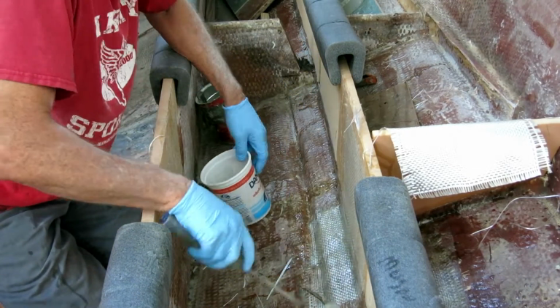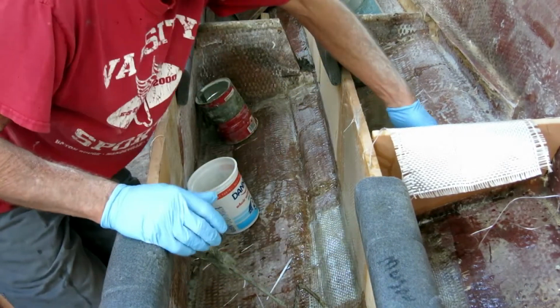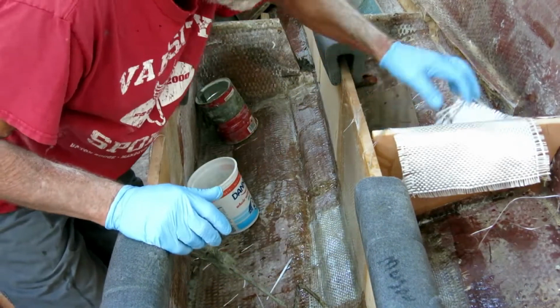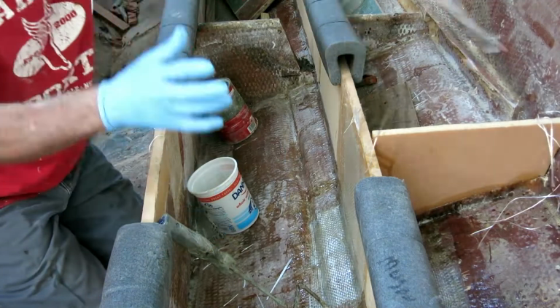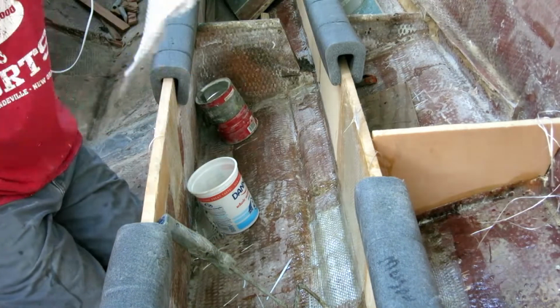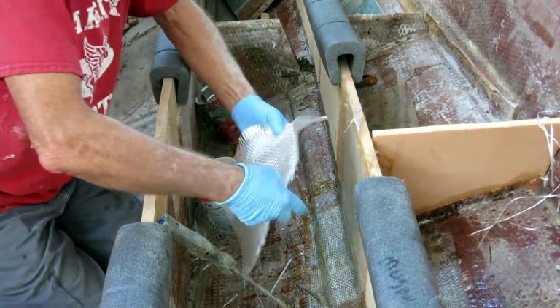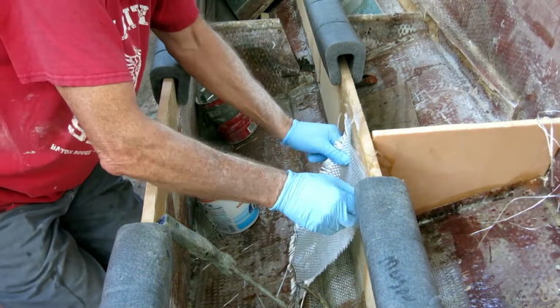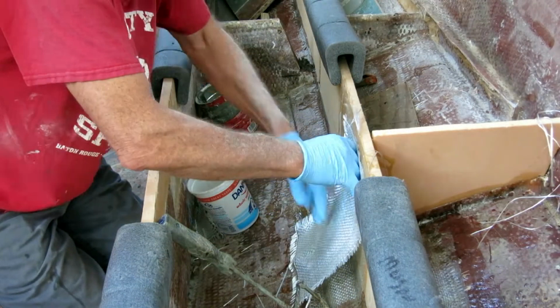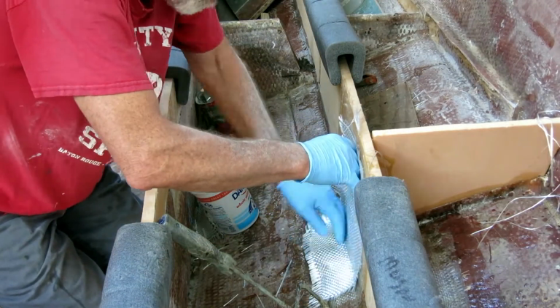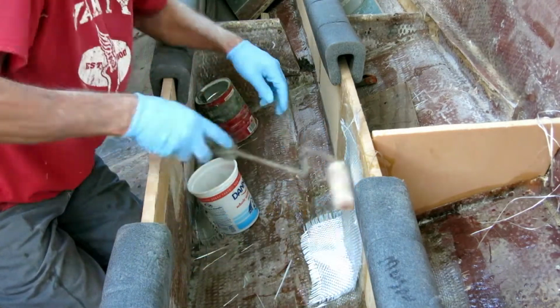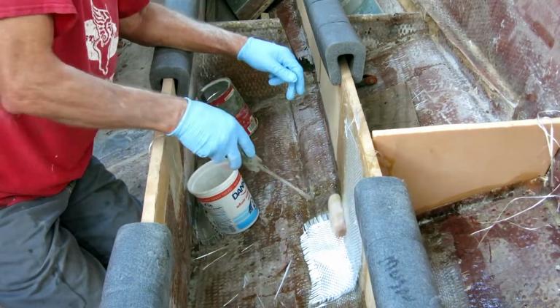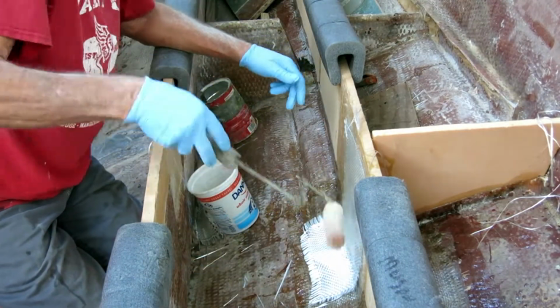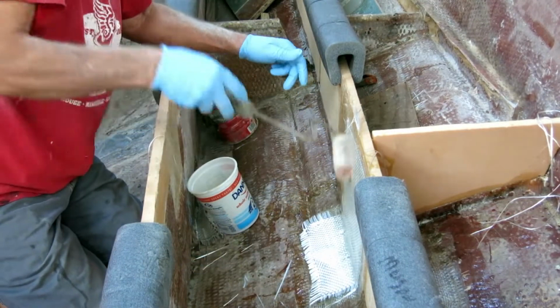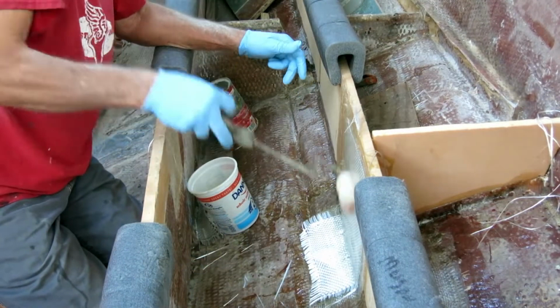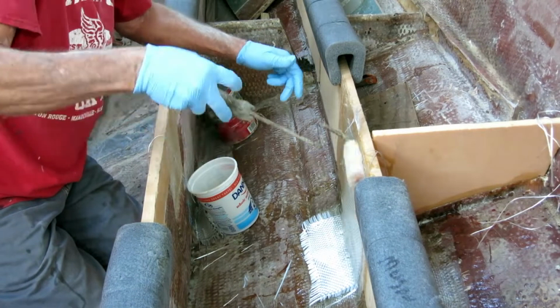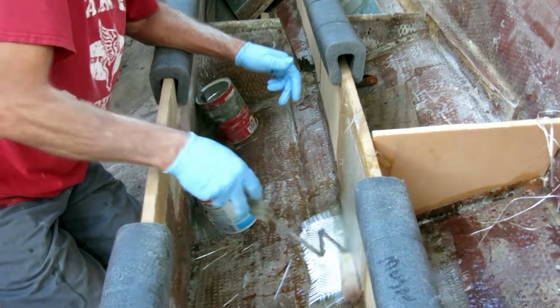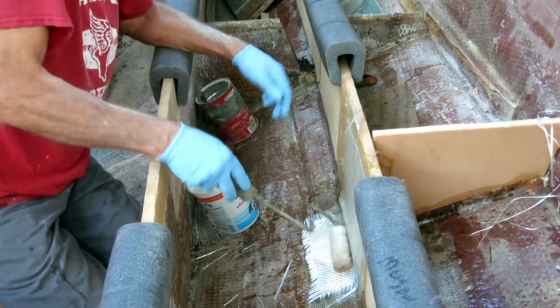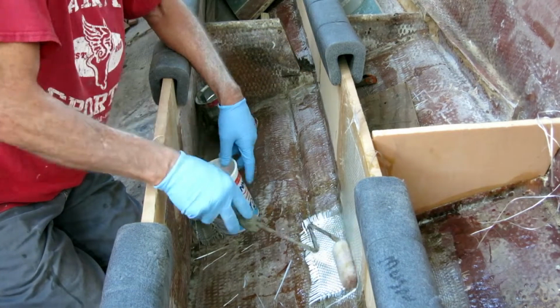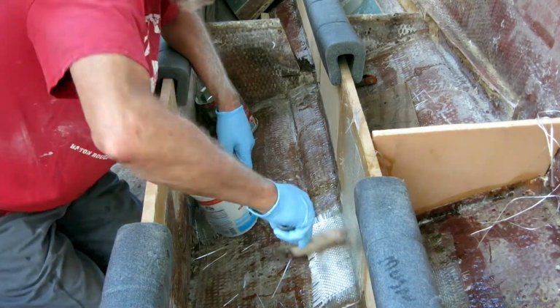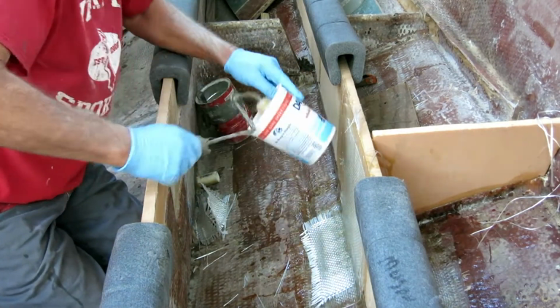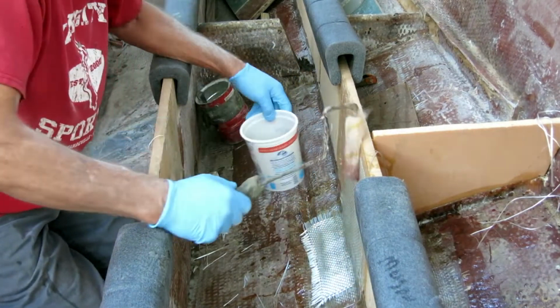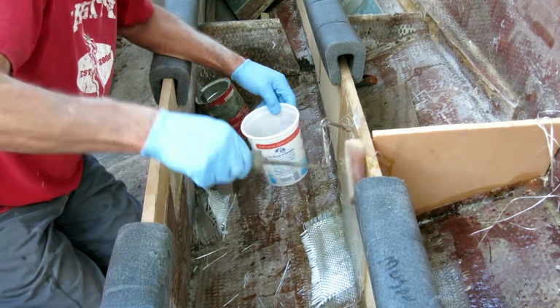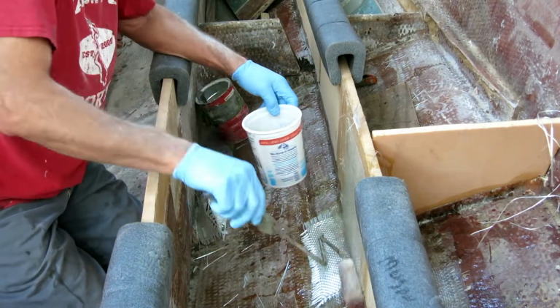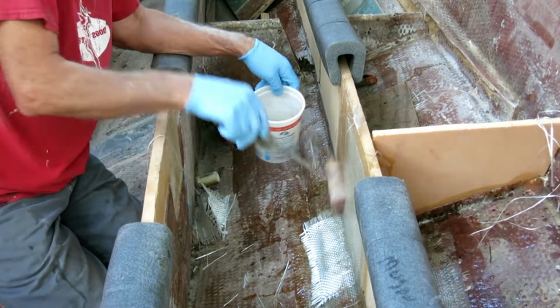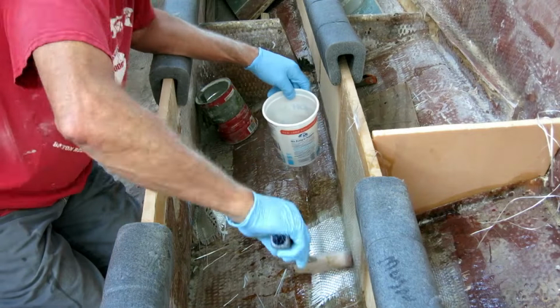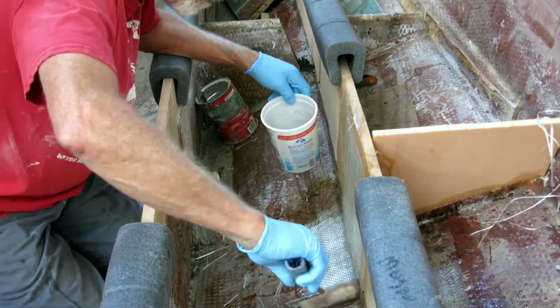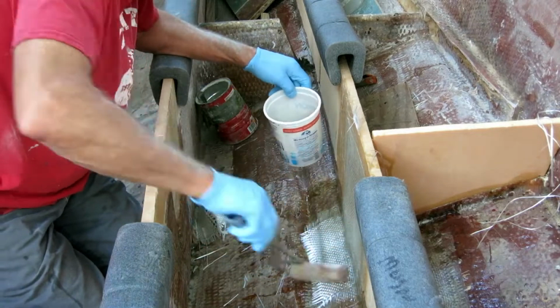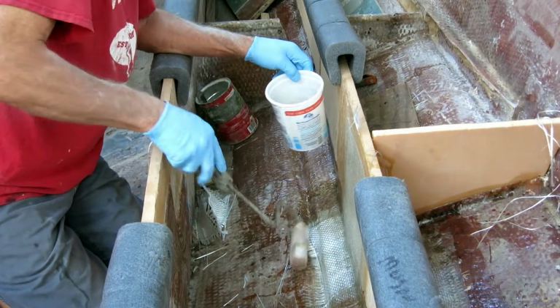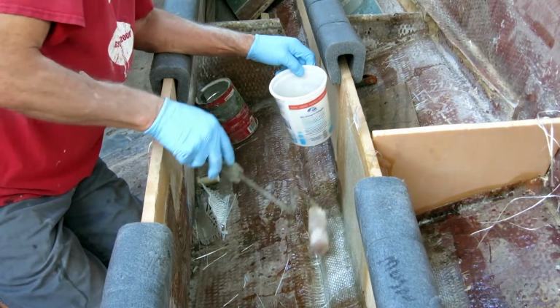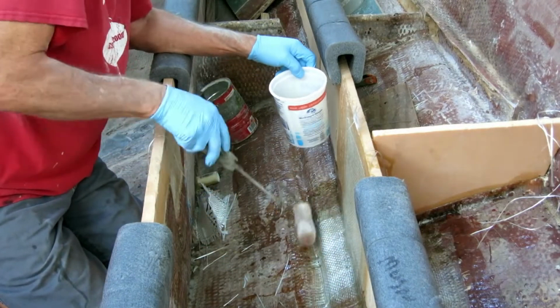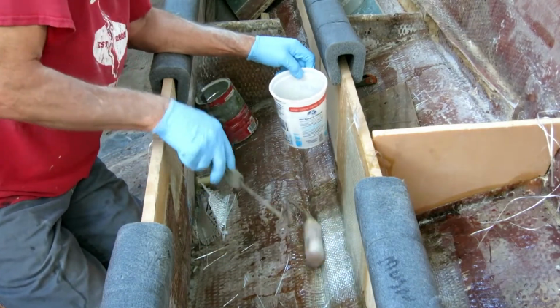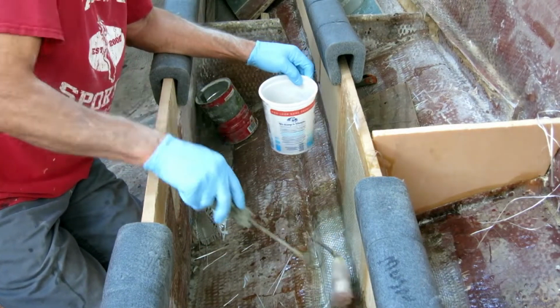I noticed the original stringers where these intersections were had kind of cracked and opened up, and it just looked like it could have been improved upon. So this is my effort at improving upon the original design.